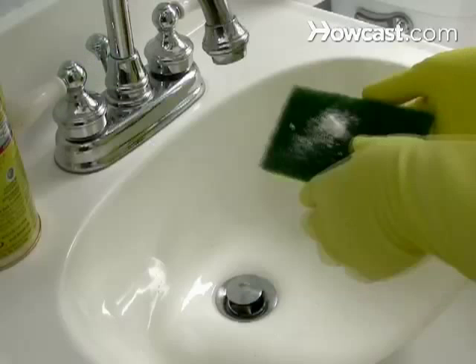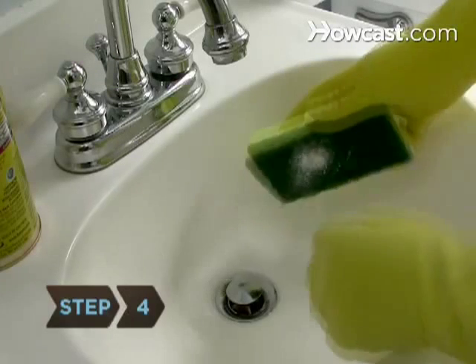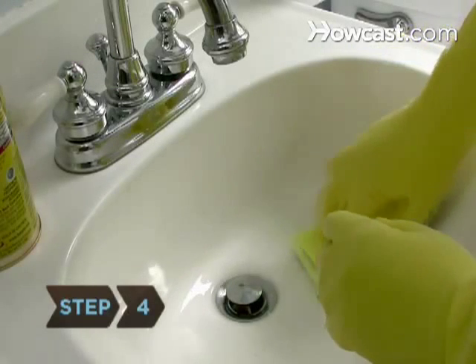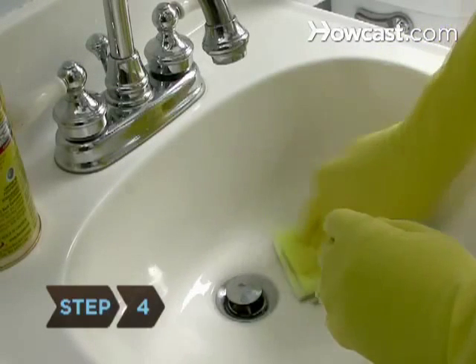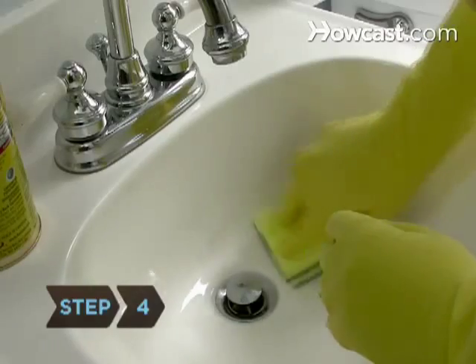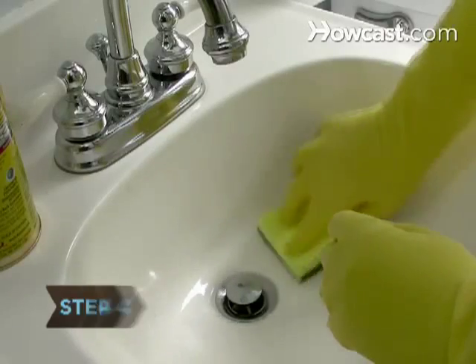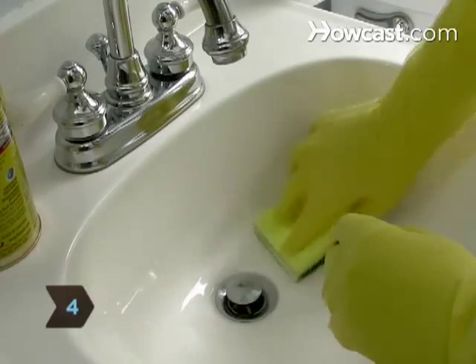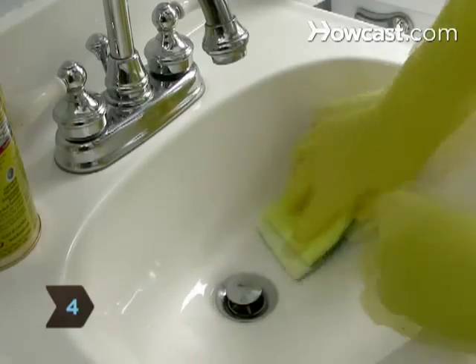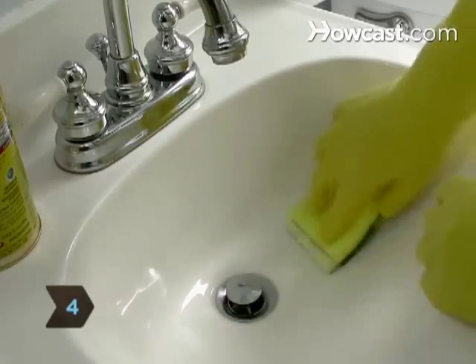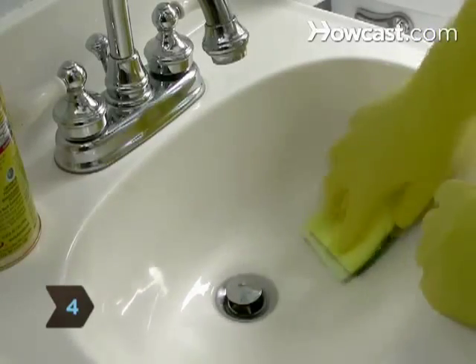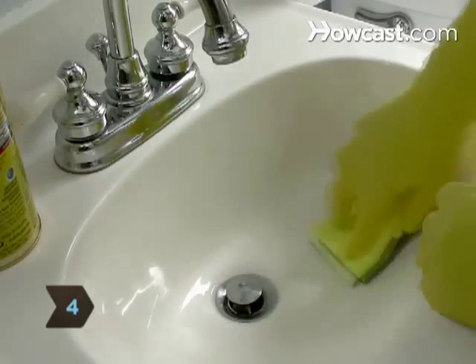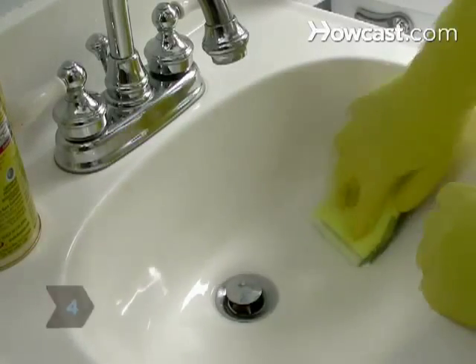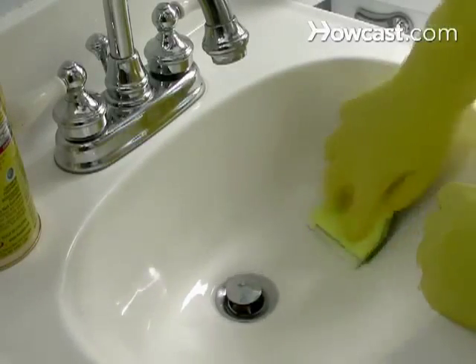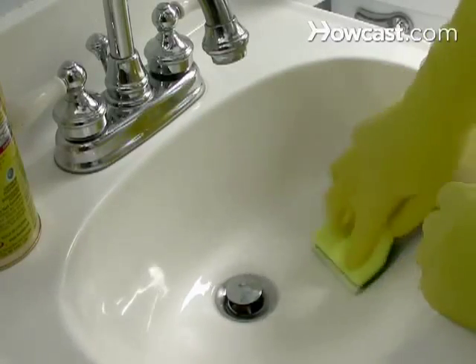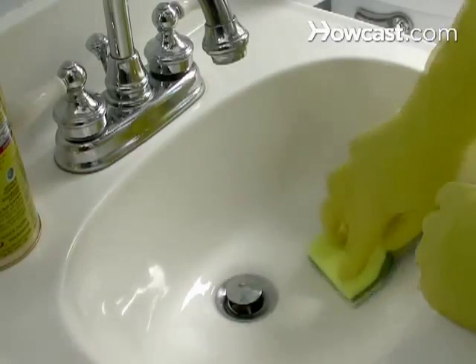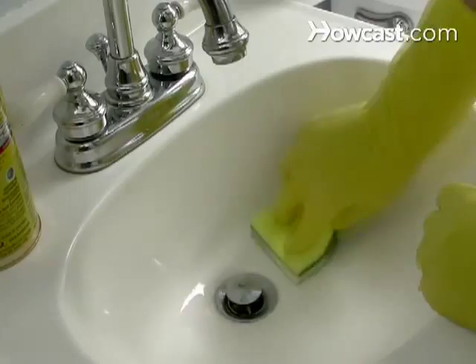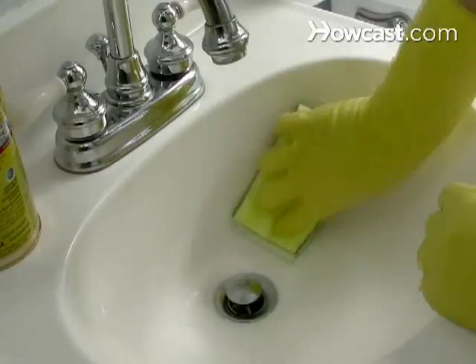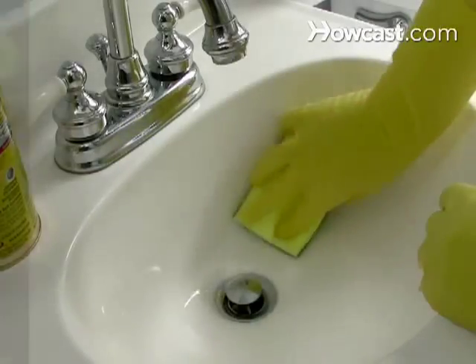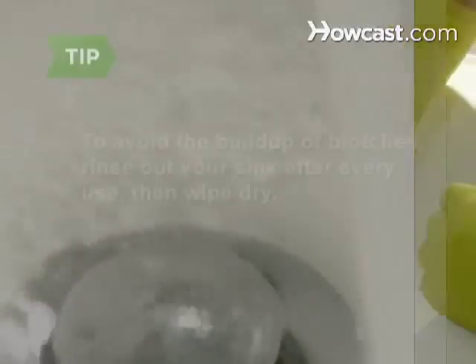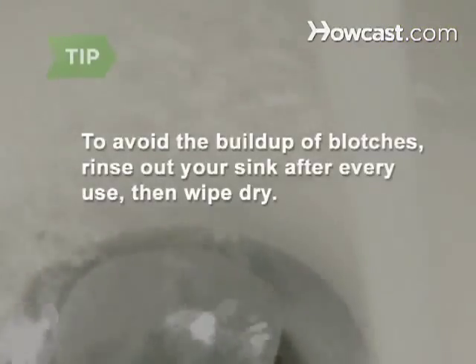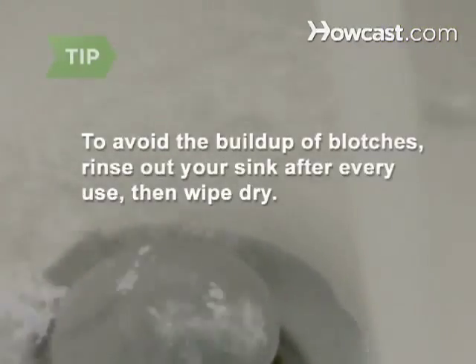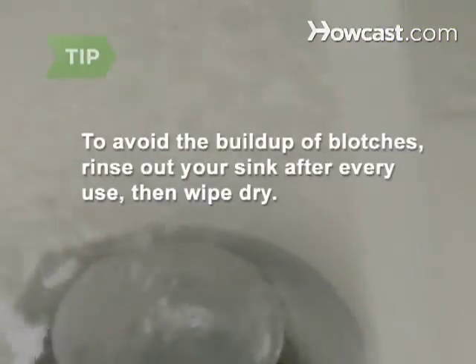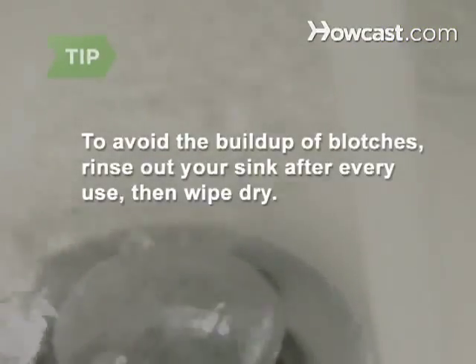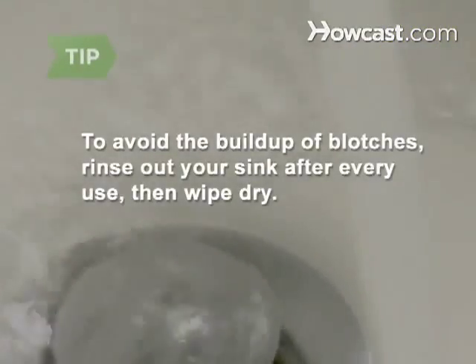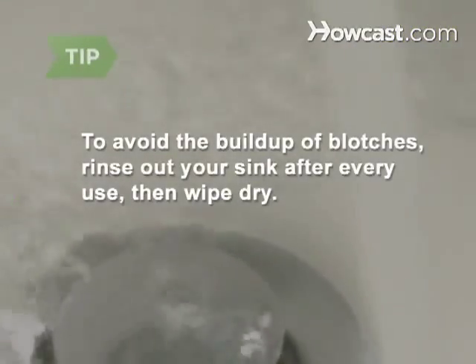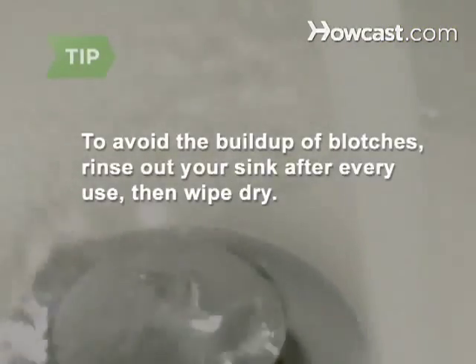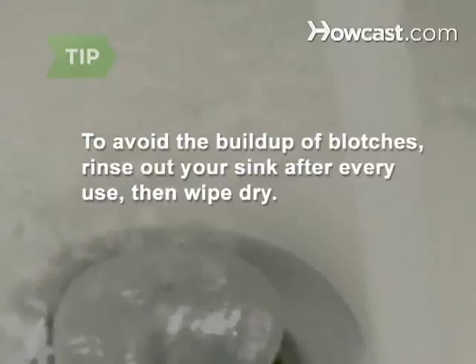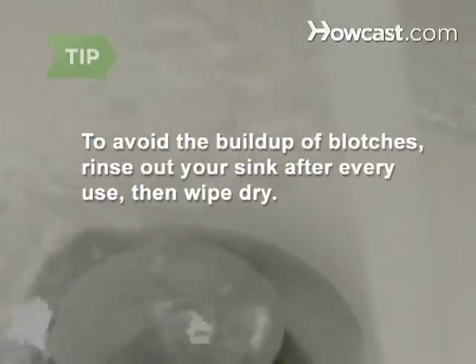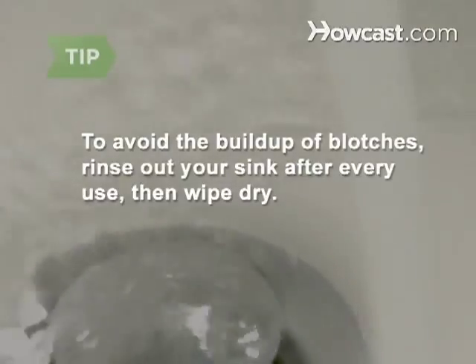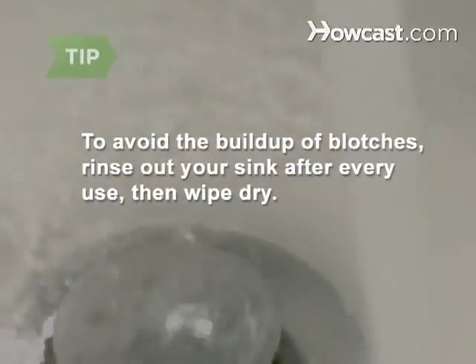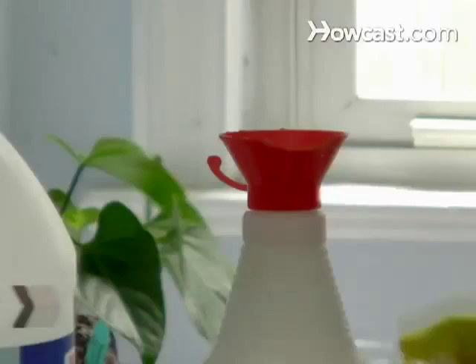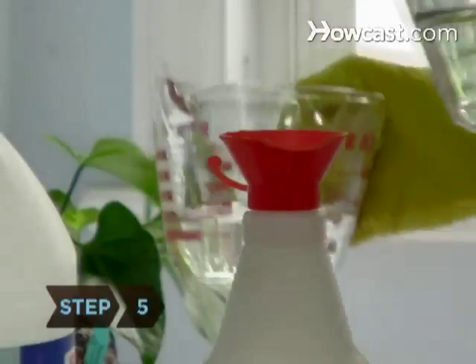Step 4. Use an abrasive sponge or scrub brush to remove any stubborn soap scum or toothpaste blotches. To avoid the buildup of blotches, rinse out your sink after every use, then wipe it dry.